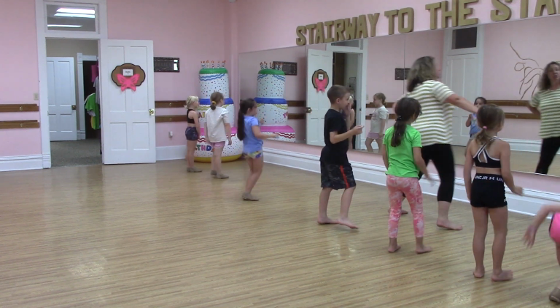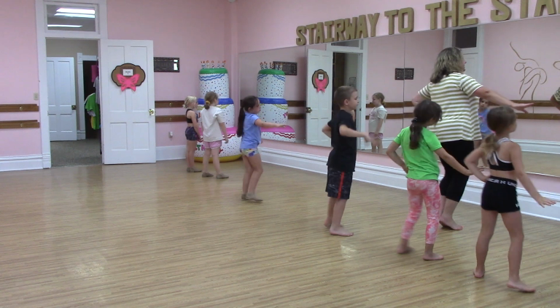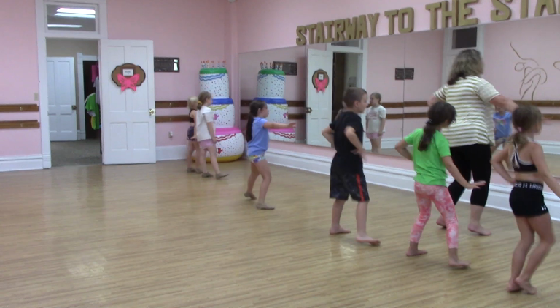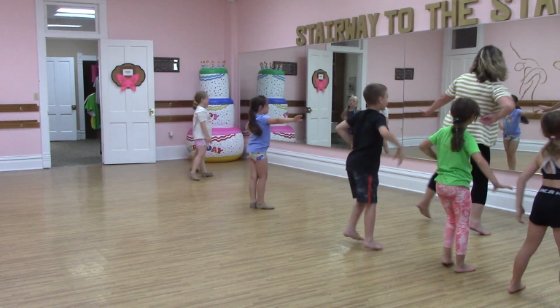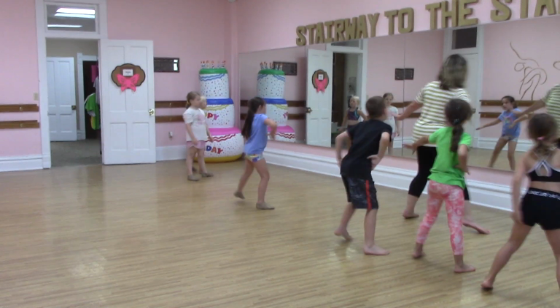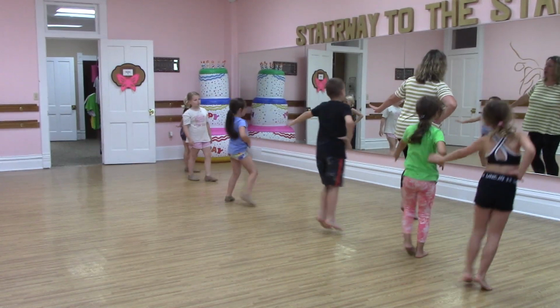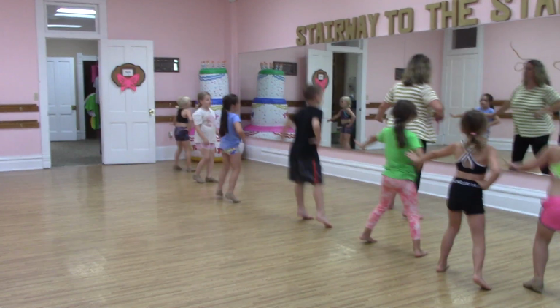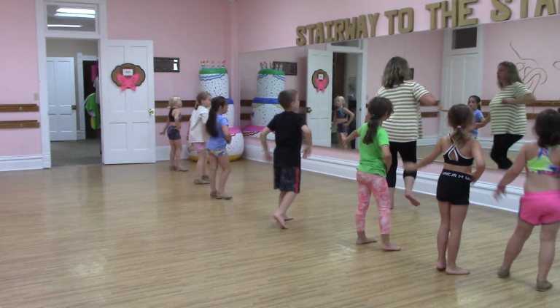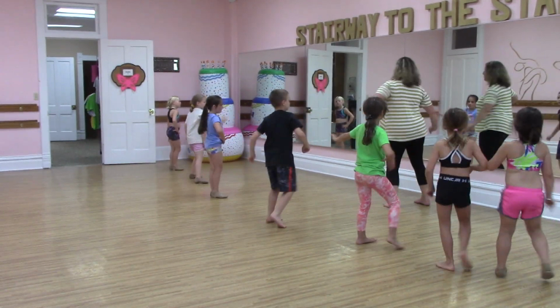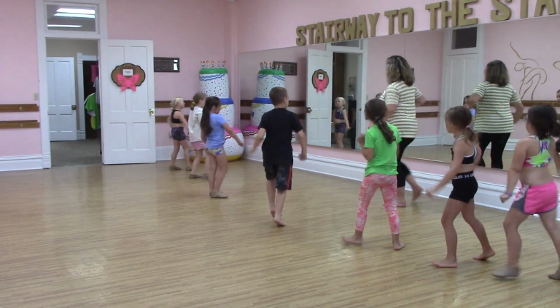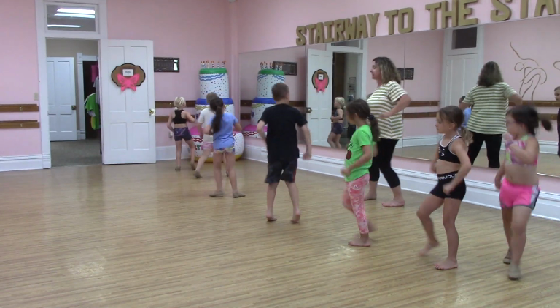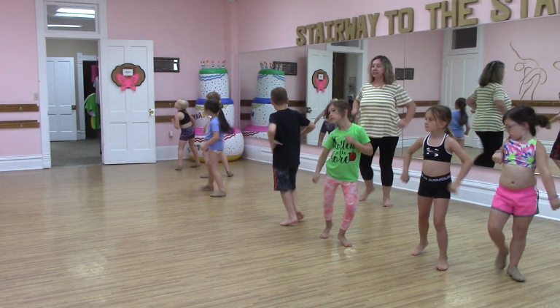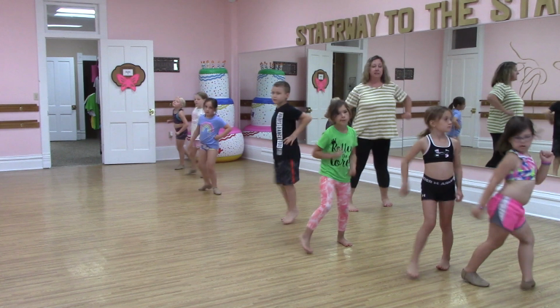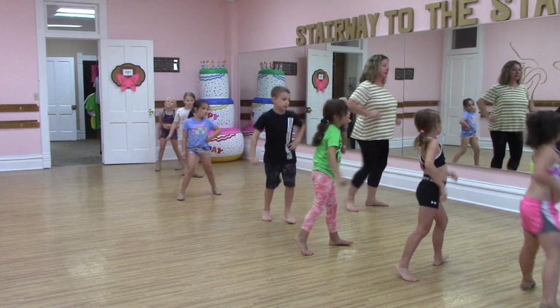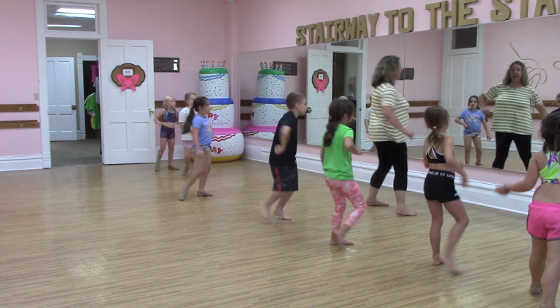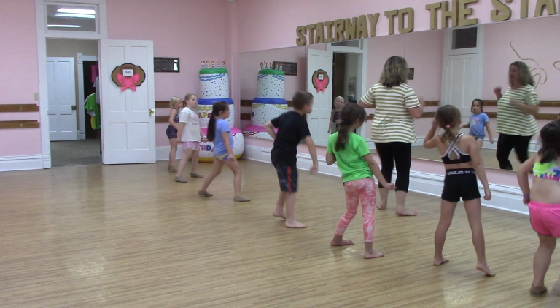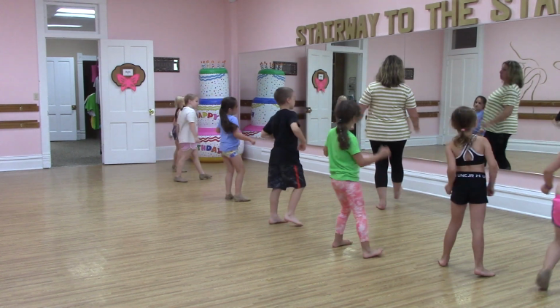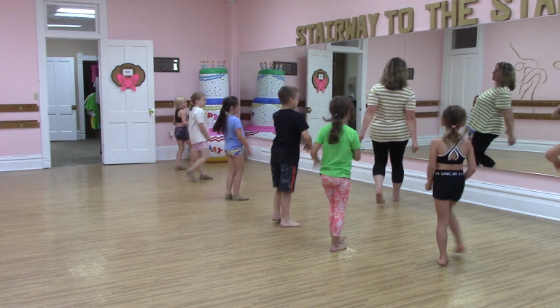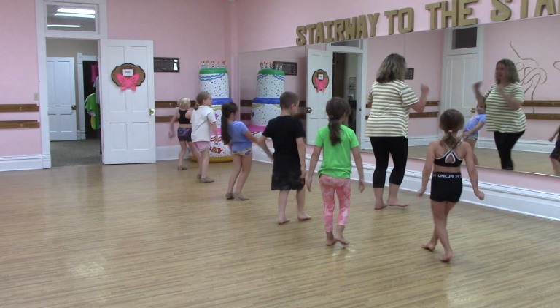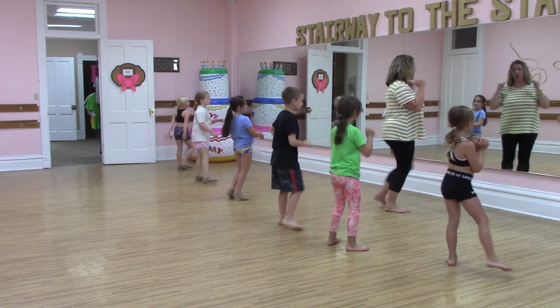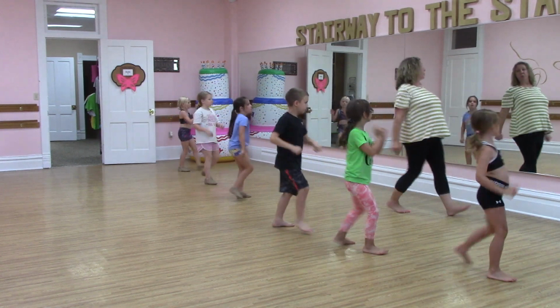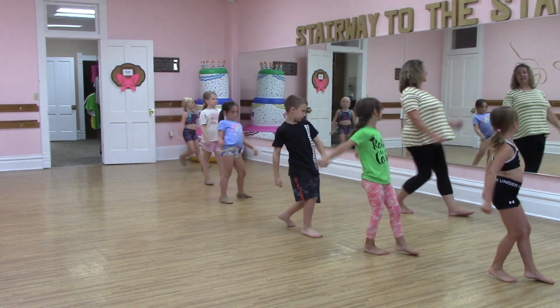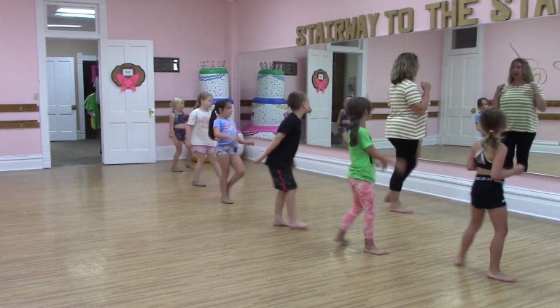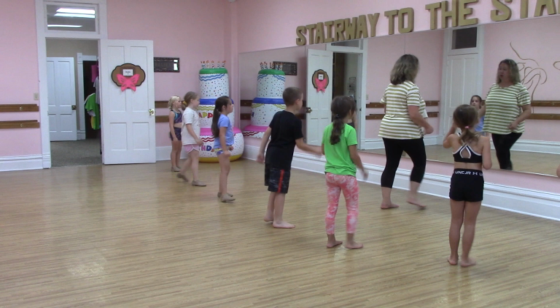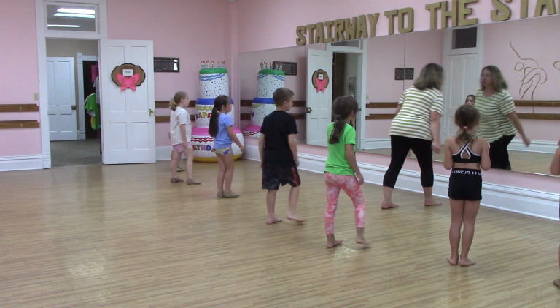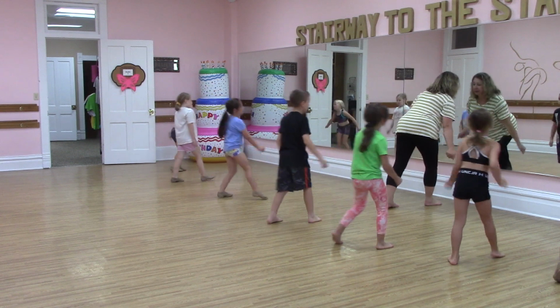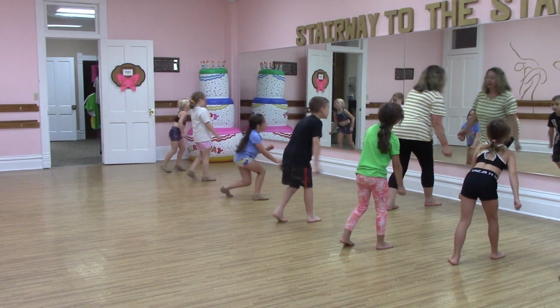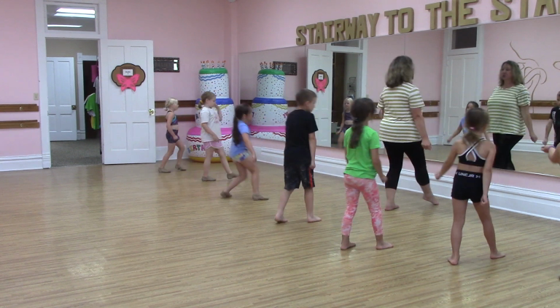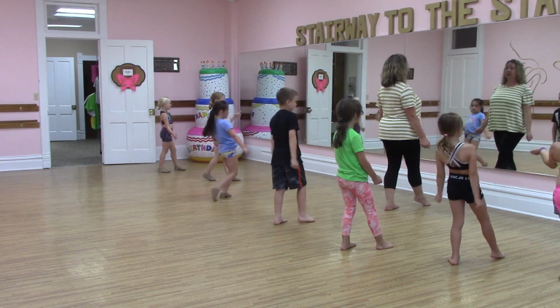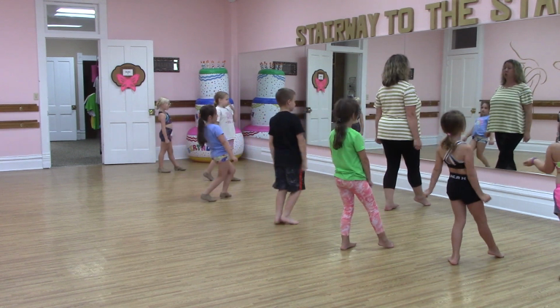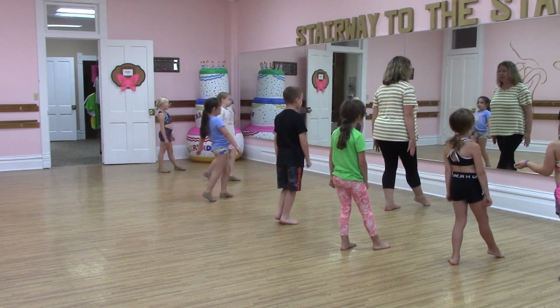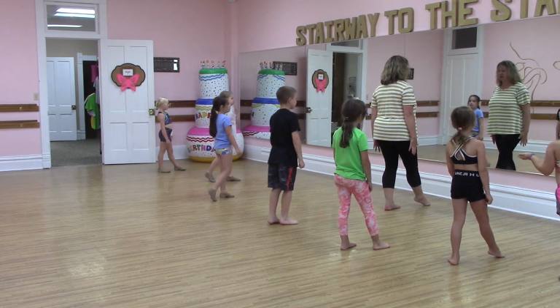Chassé, two, three, four, five, six, seven, eight. Press and together. Press and together. Shimmy and shimmy. Run. Make your beat.